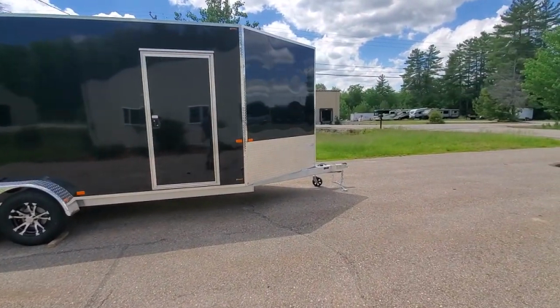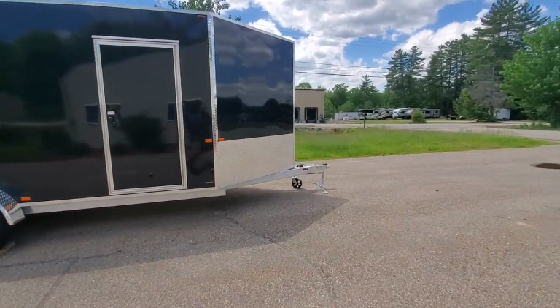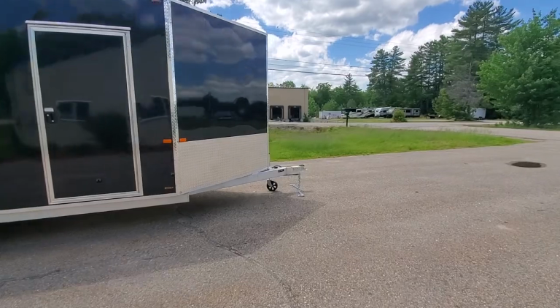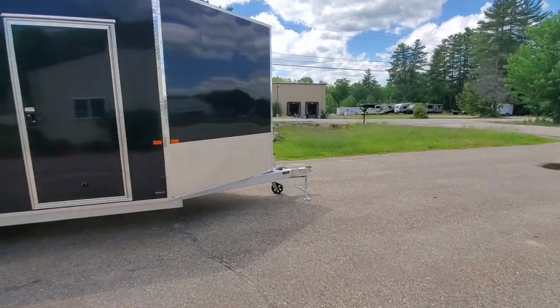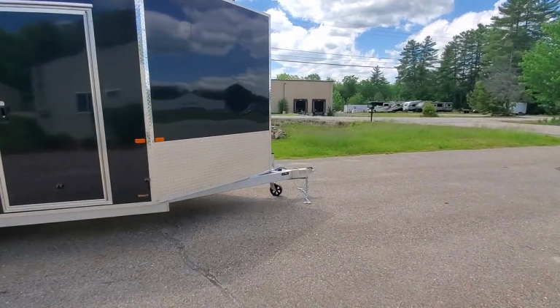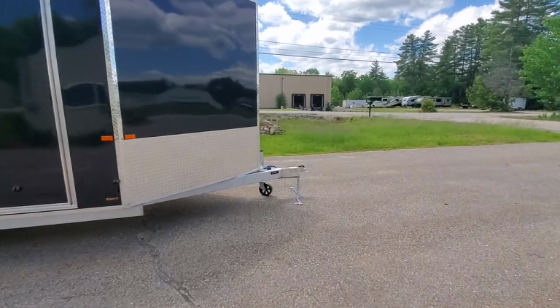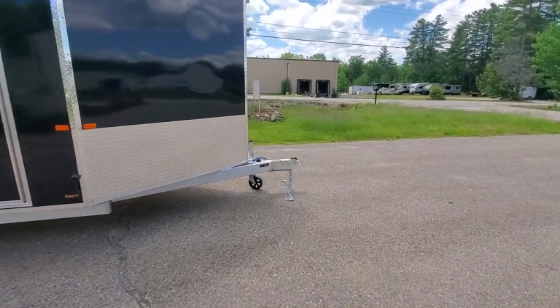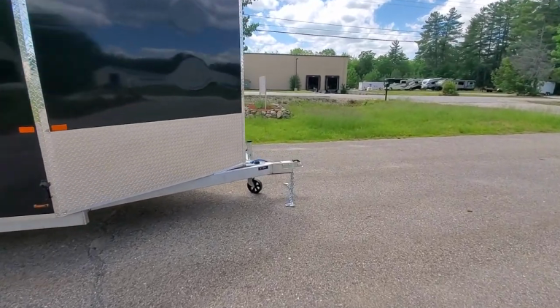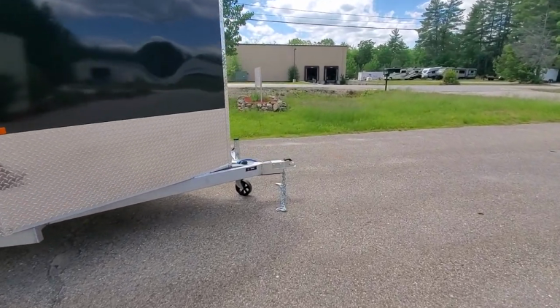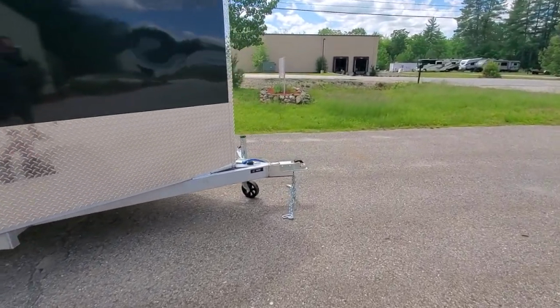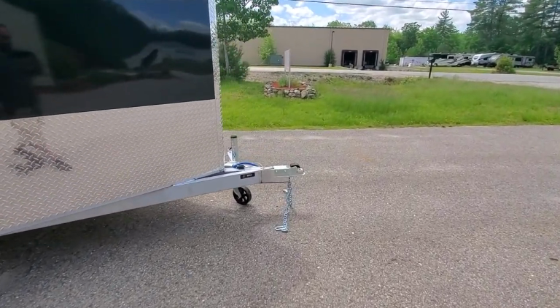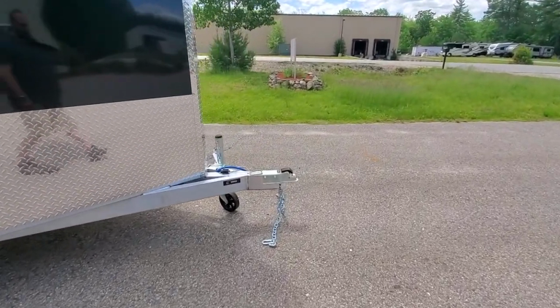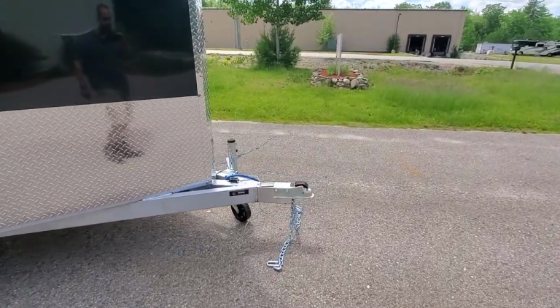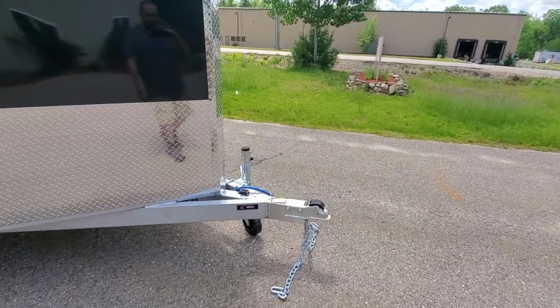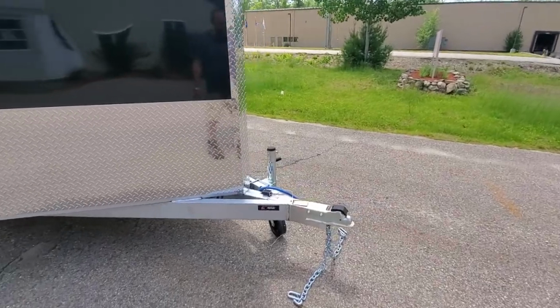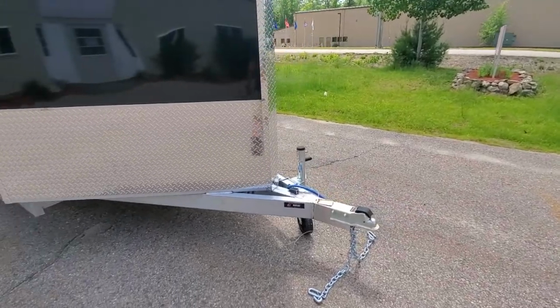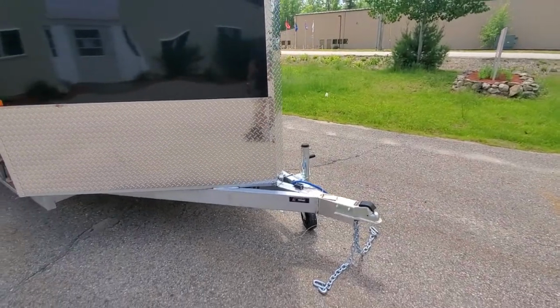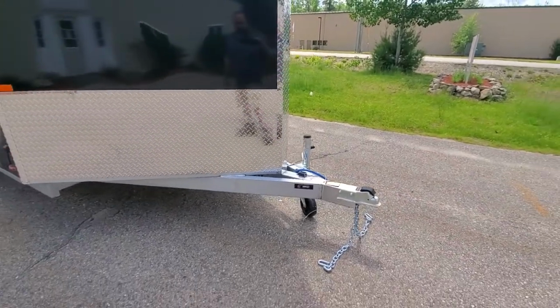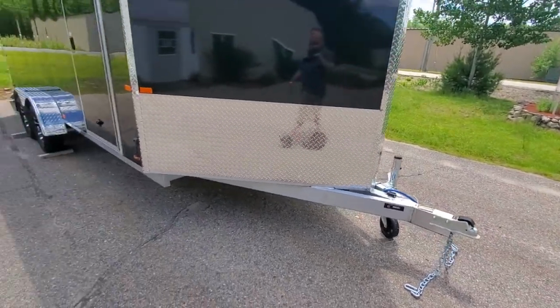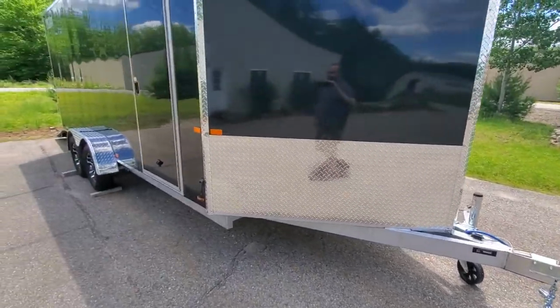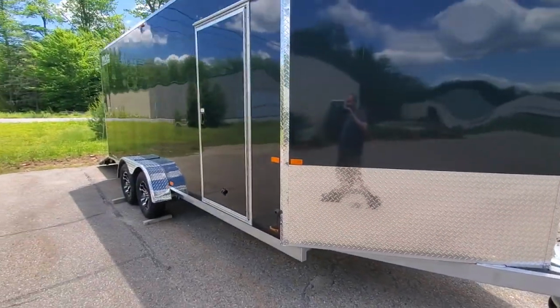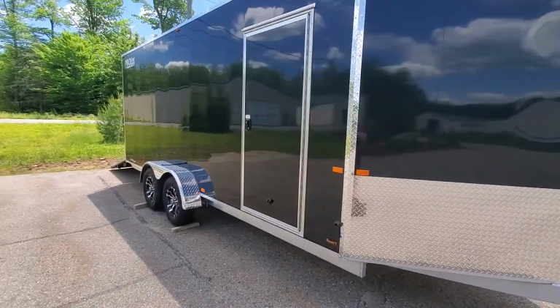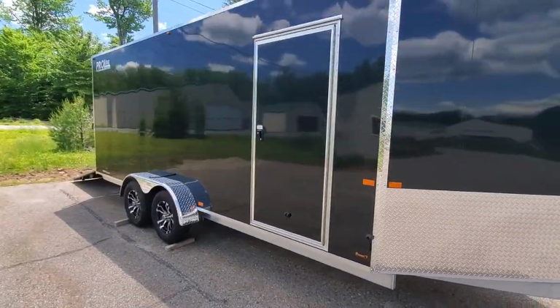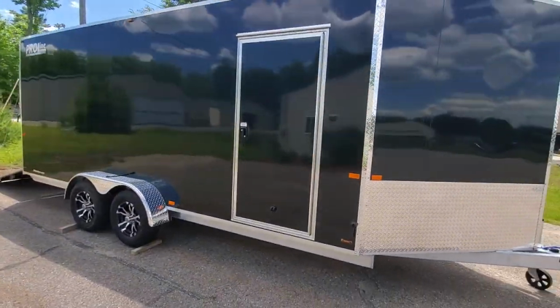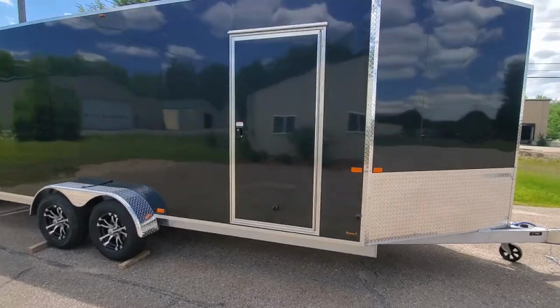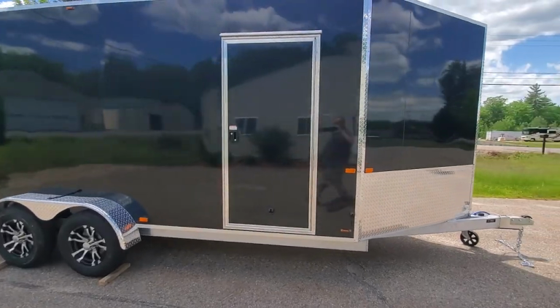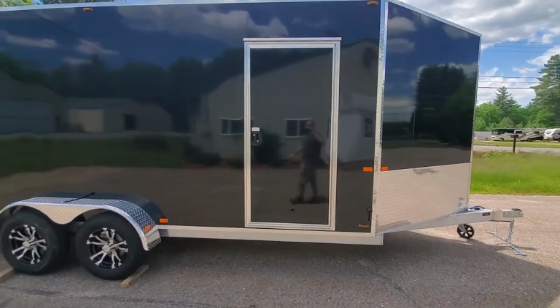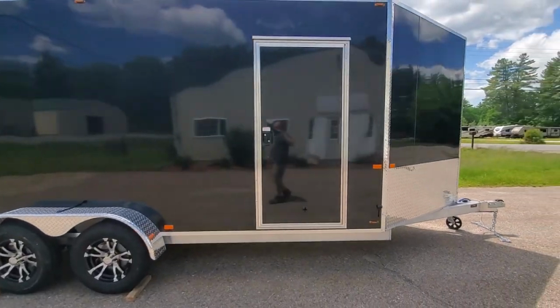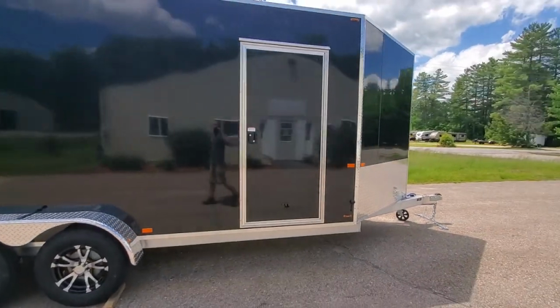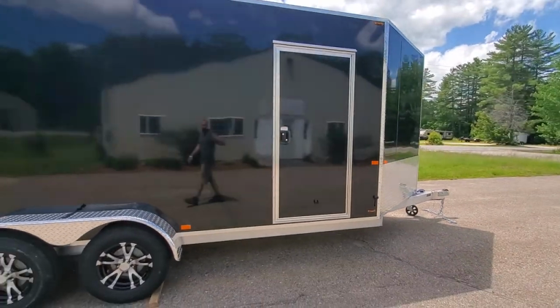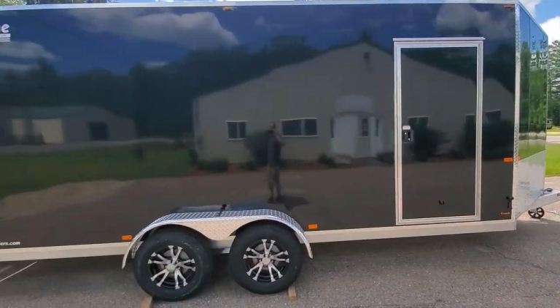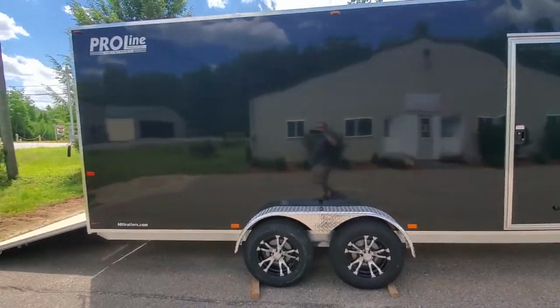The 7-foot wide V nose trailers like this get a straight tongue coupler. It's a Demco coupler, quick release. Every one of our trailers has a tongue jack as a standard feature on the front. Side doors are standard with the RV style lock, and a continuous hinge on the opposite side.